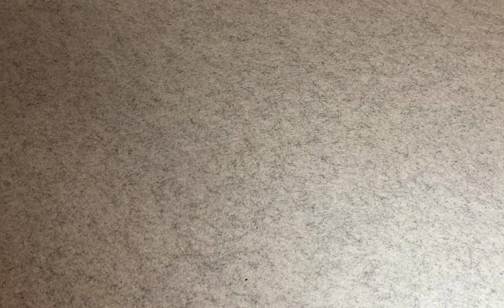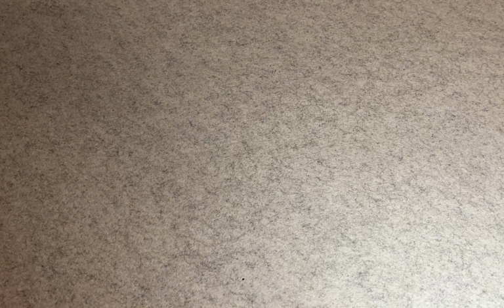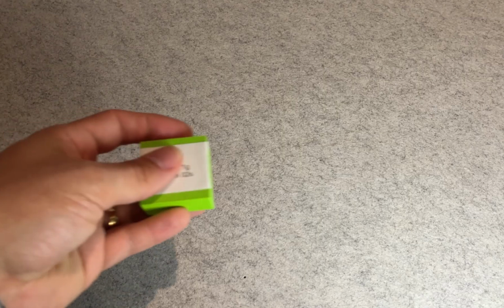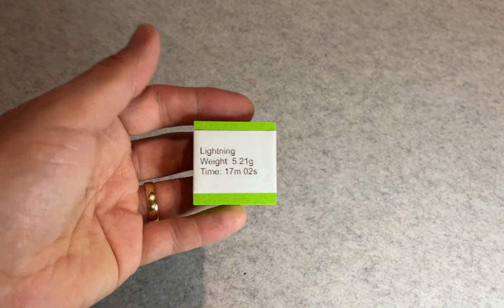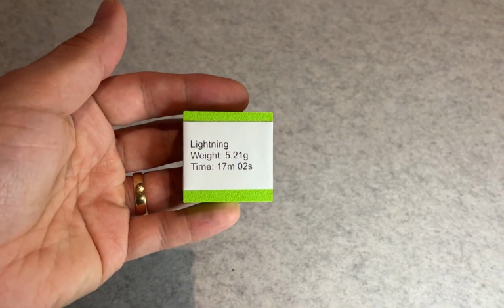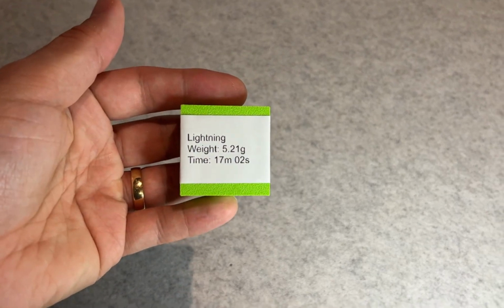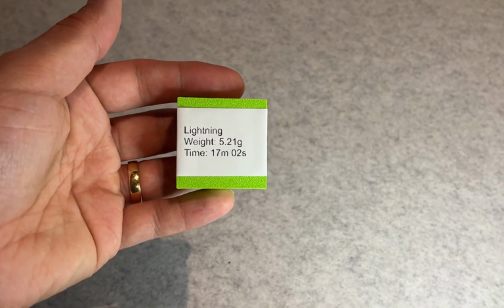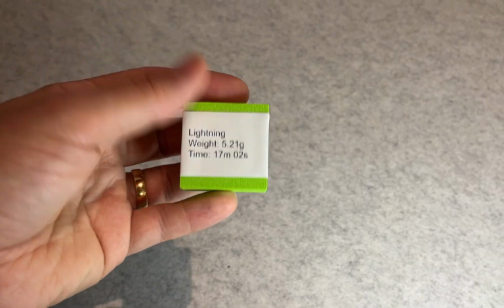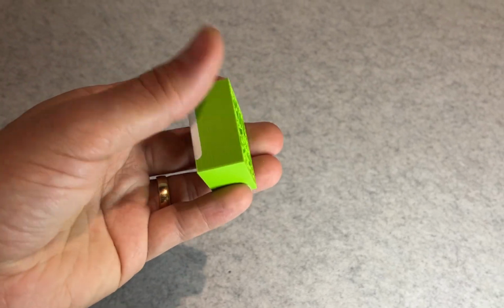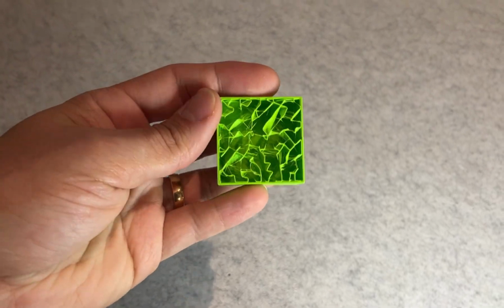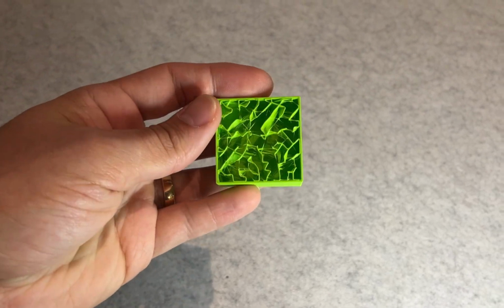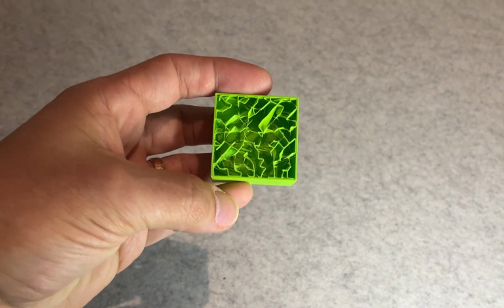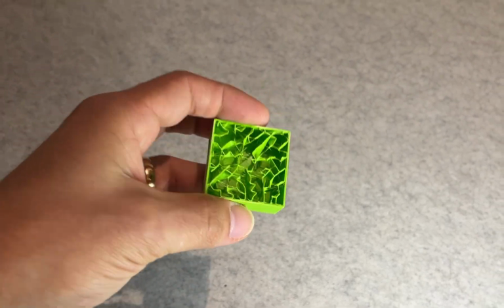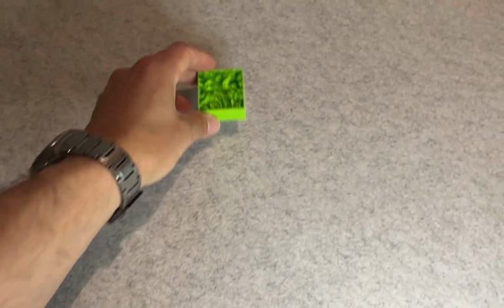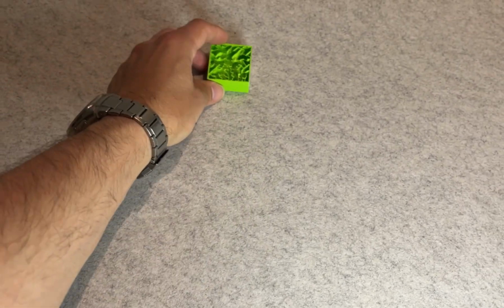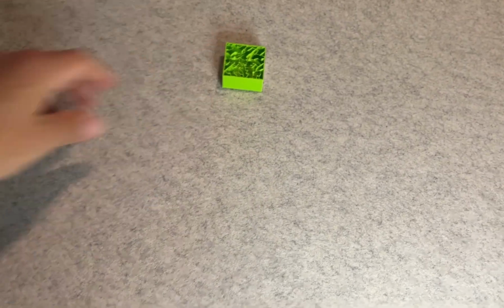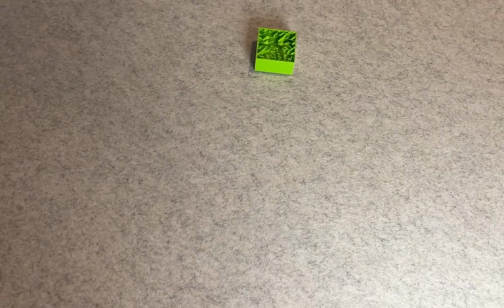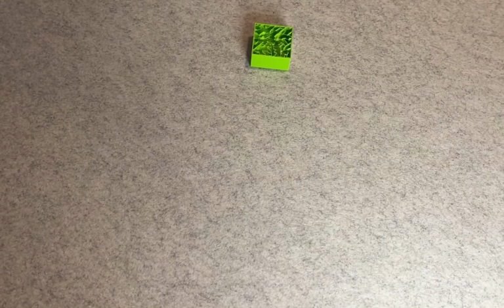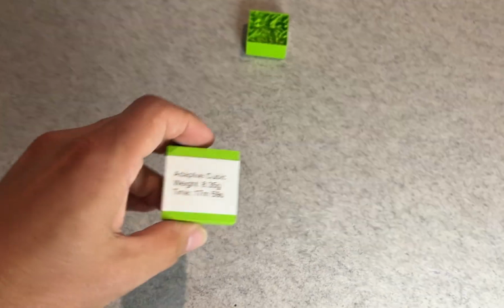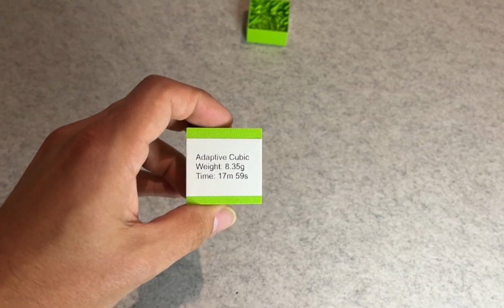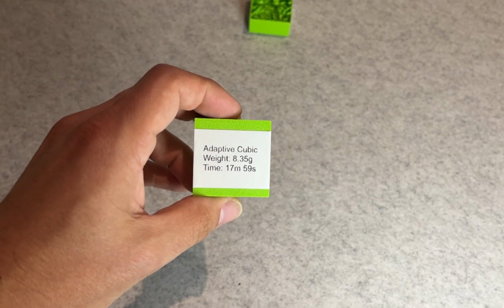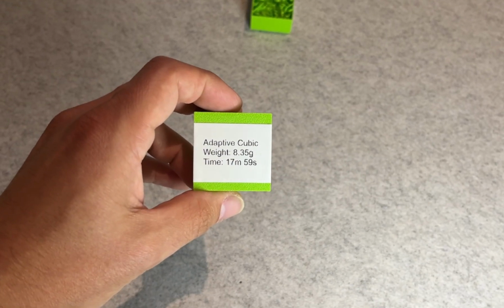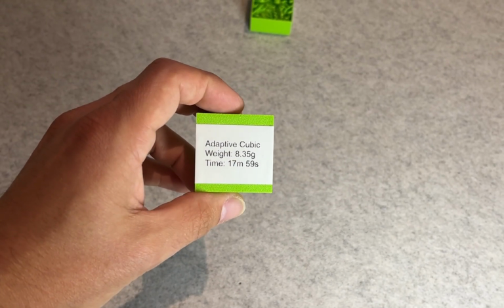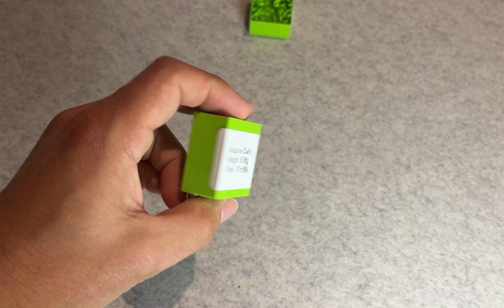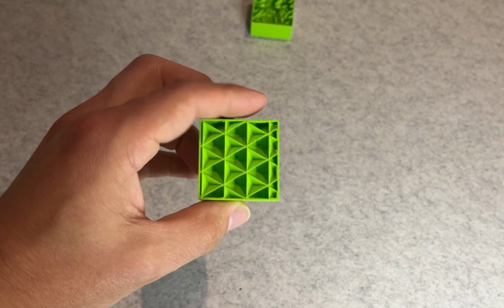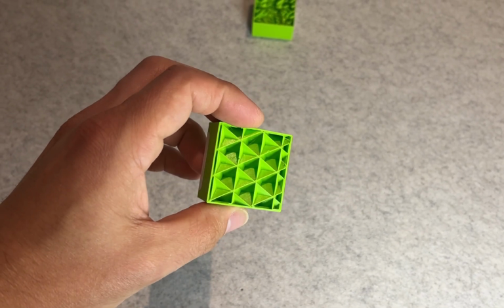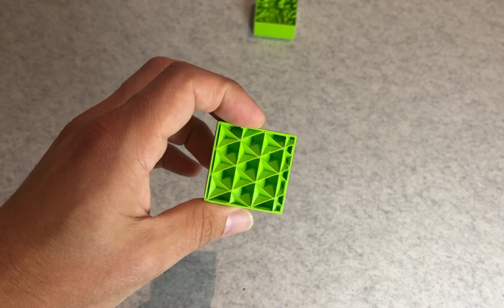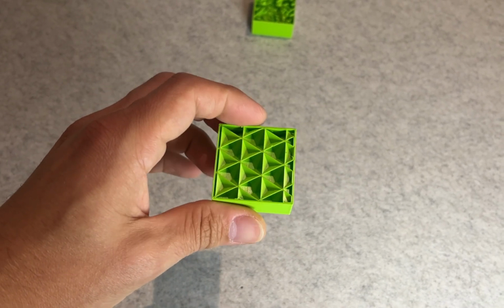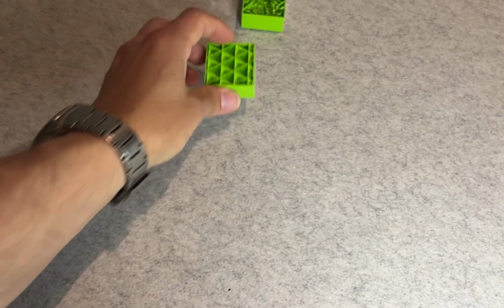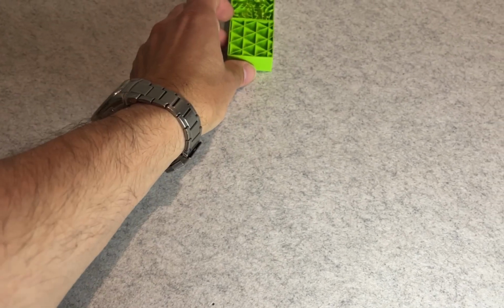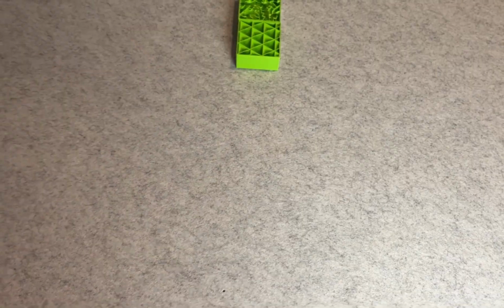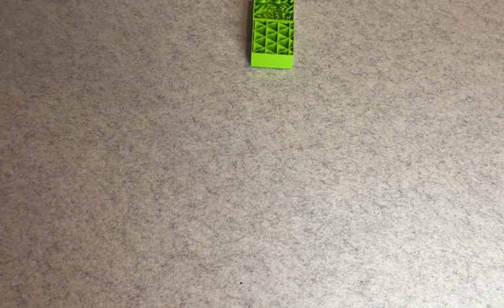Let's start with the print time. The fastest pattern in my test was lightning infill, which completed in just 17 minutes and 2 seconds. That's noticeably faster than the others.